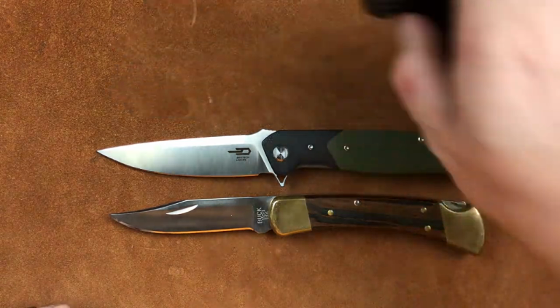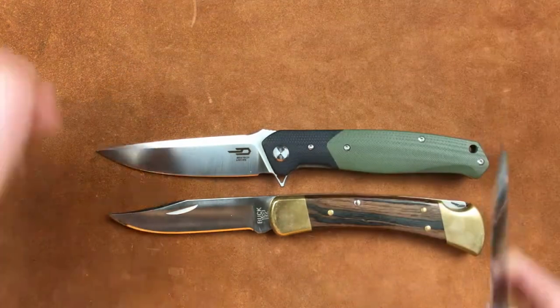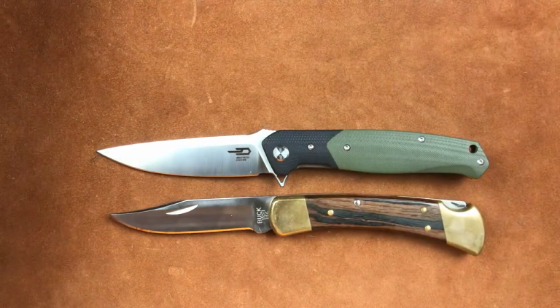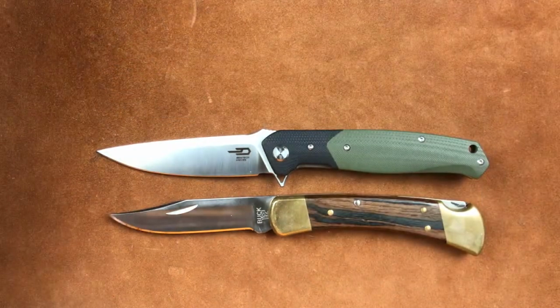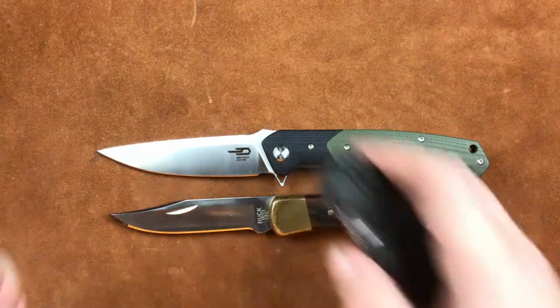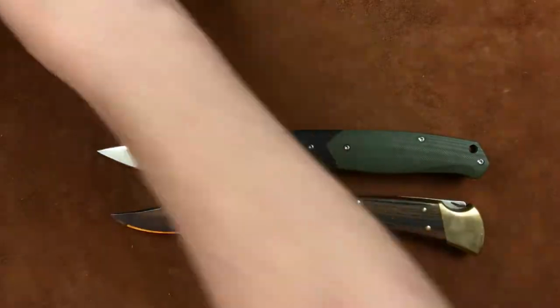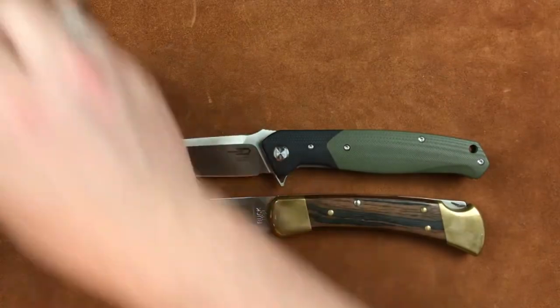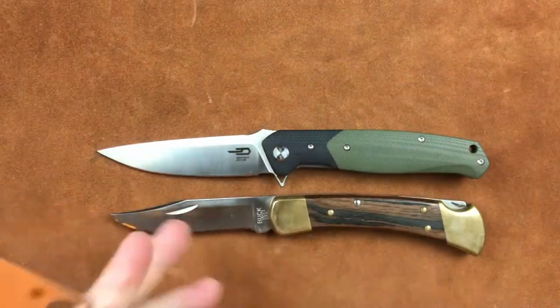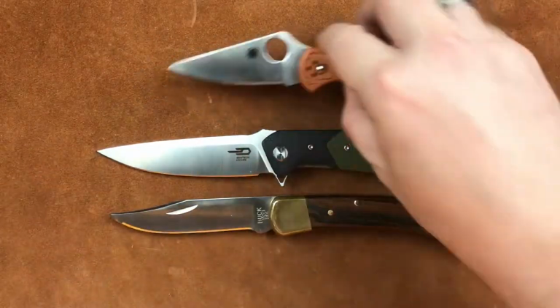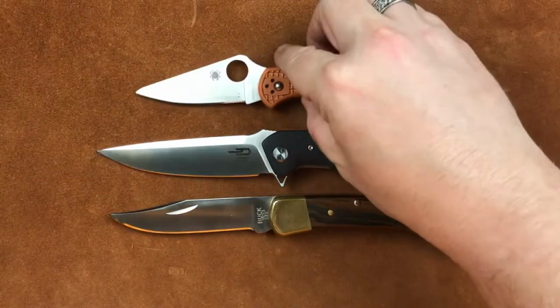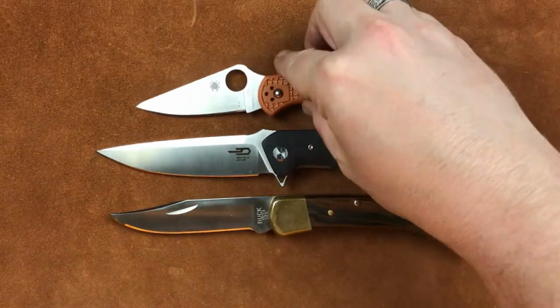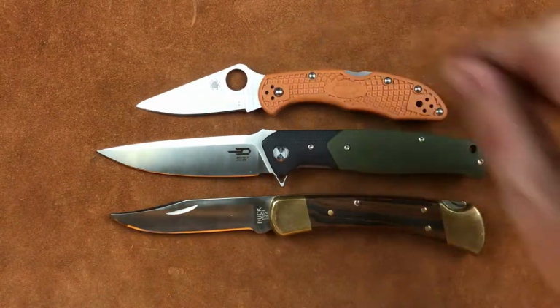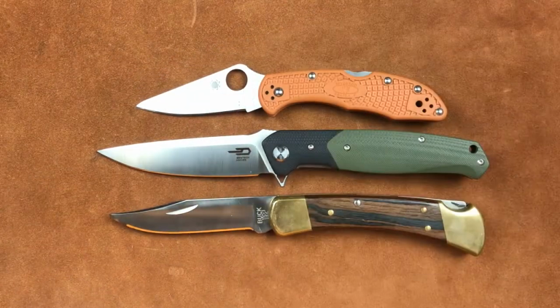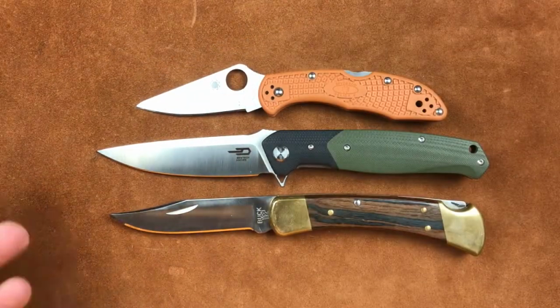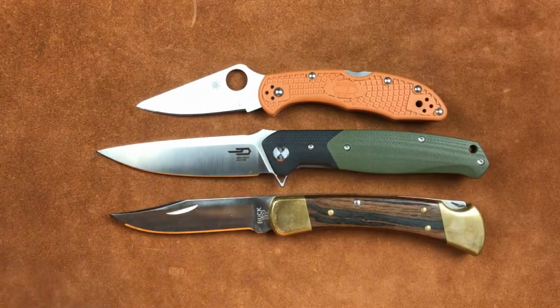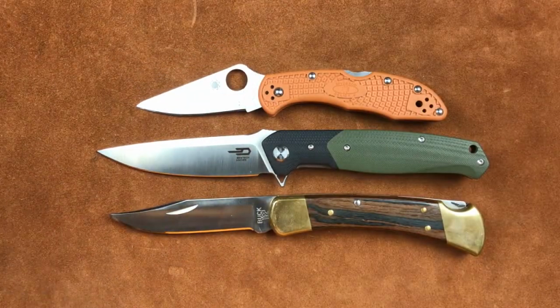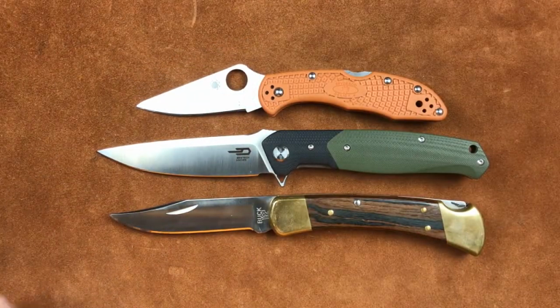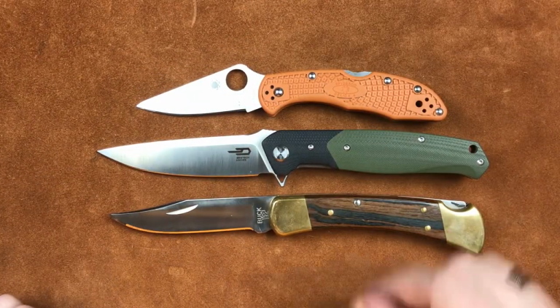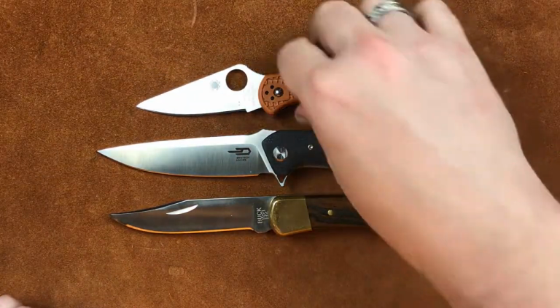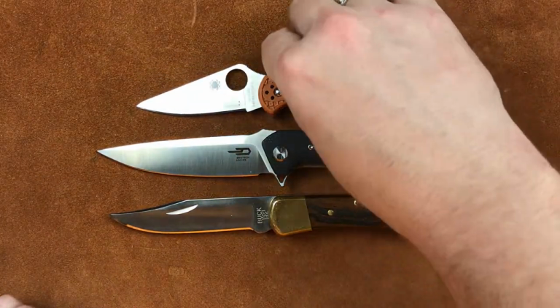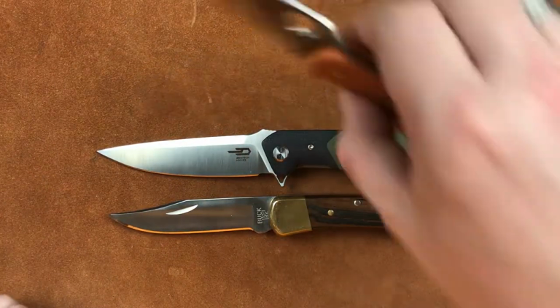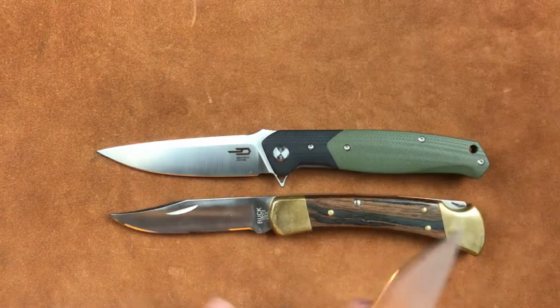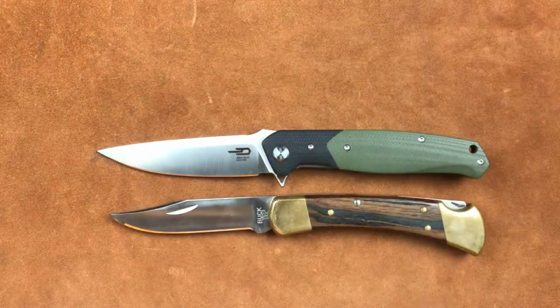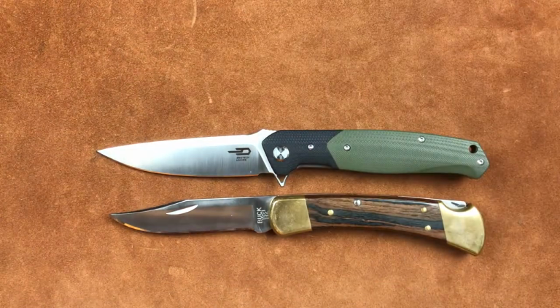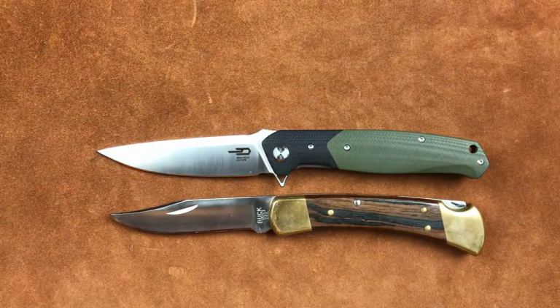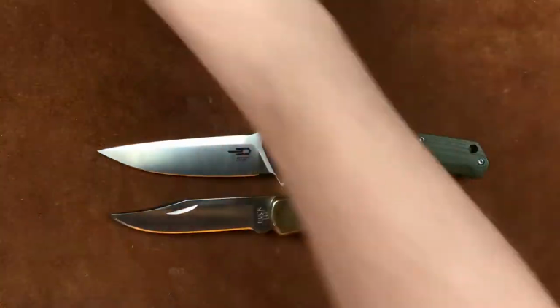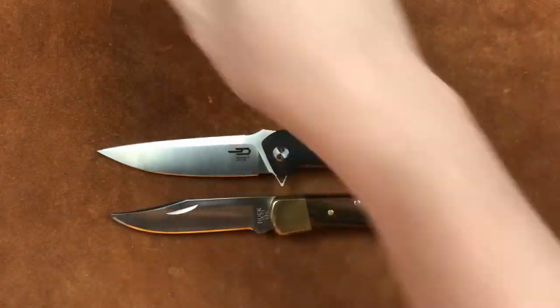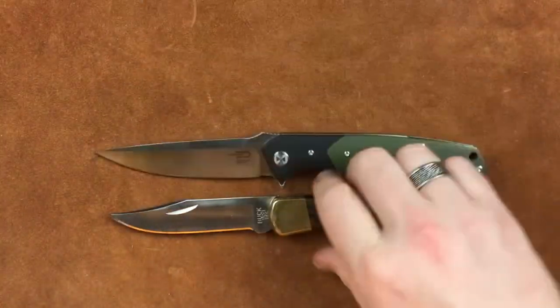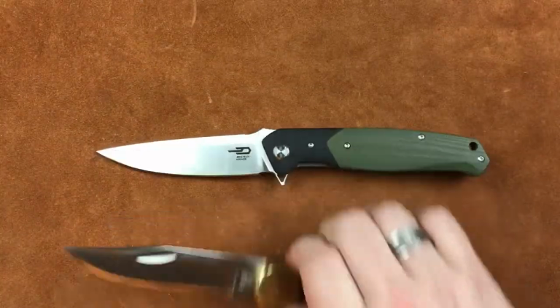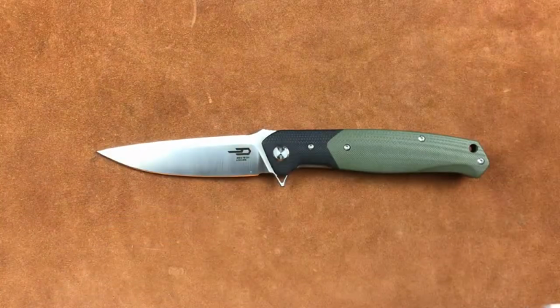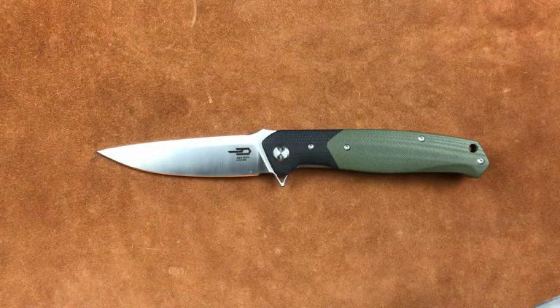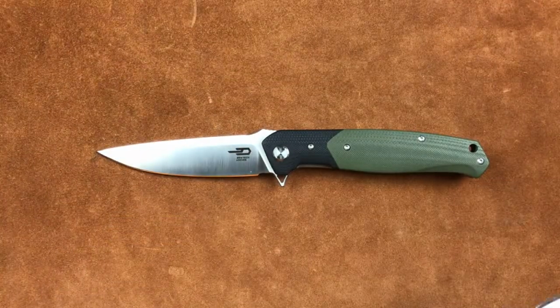And we'll get our Delica out here just for fun. Here's our Delica, and it looks like a teenager — a frickin' tyke or something in there. There you go.